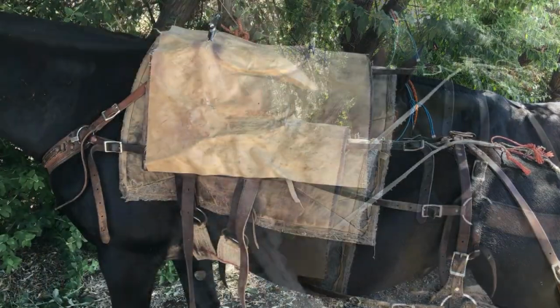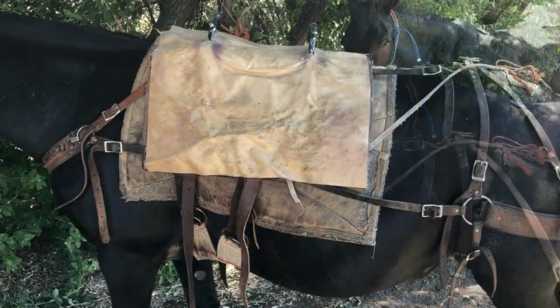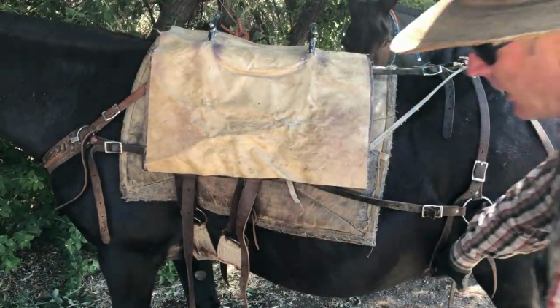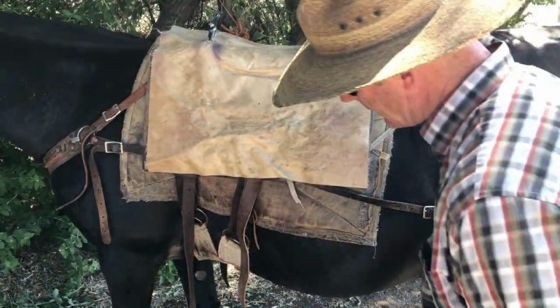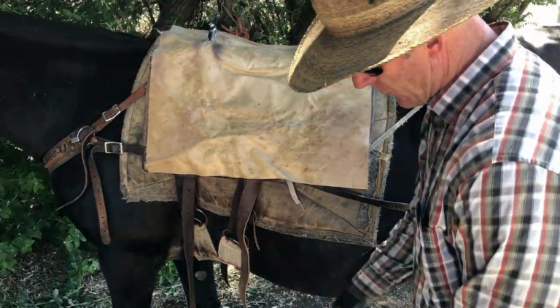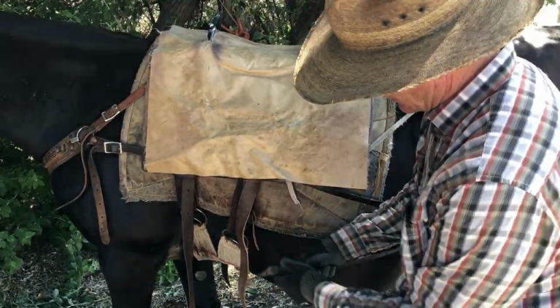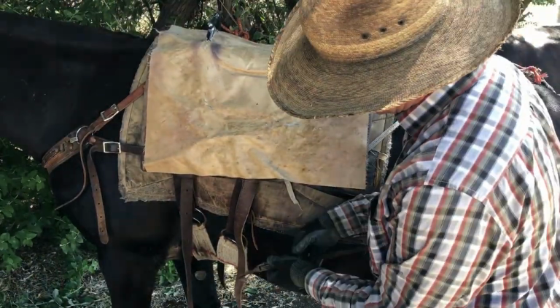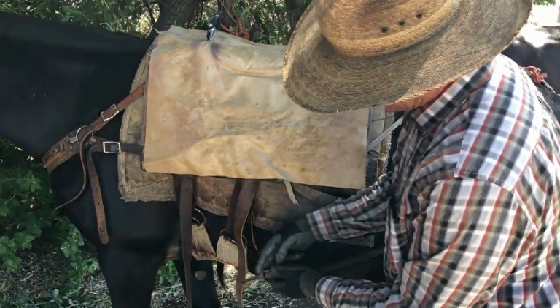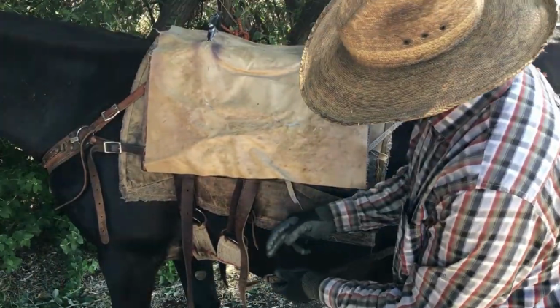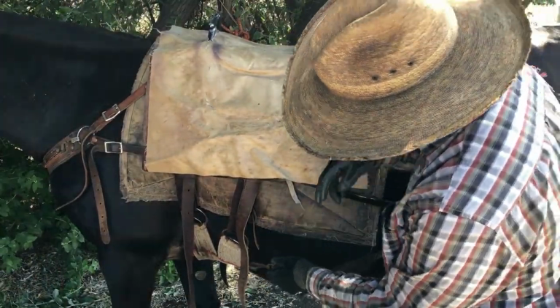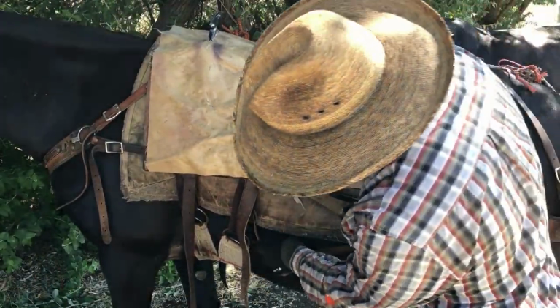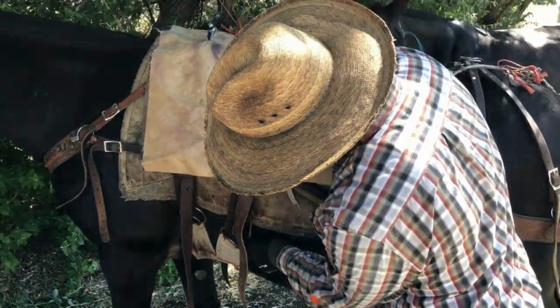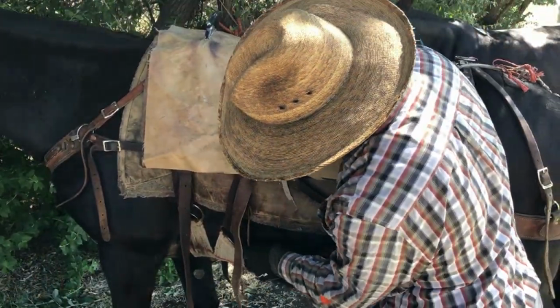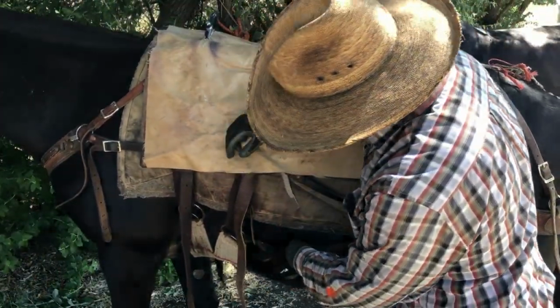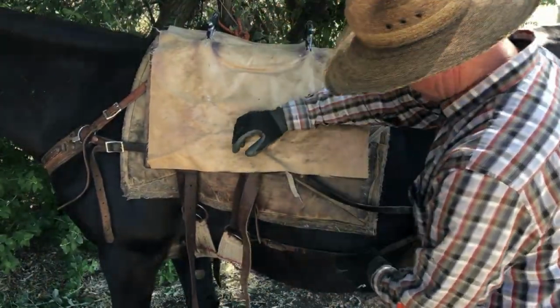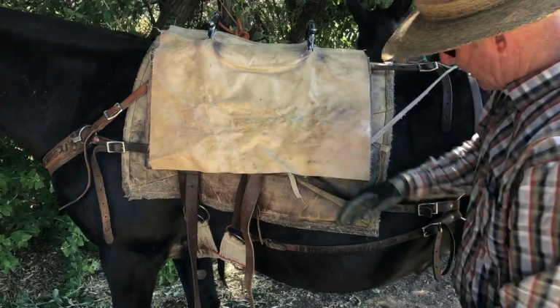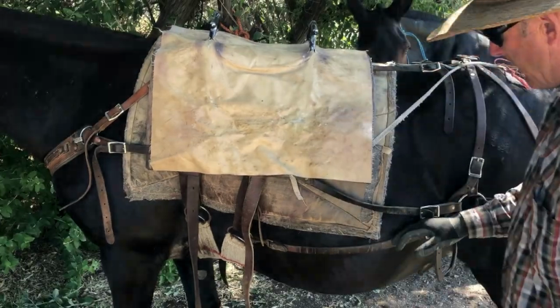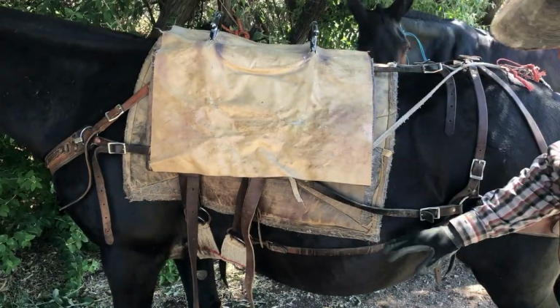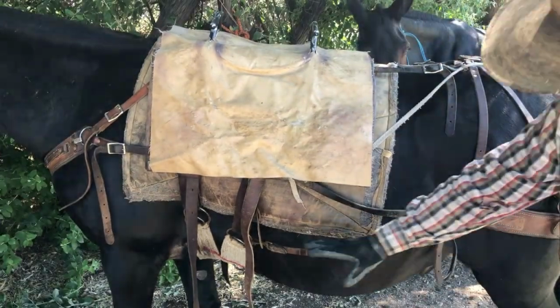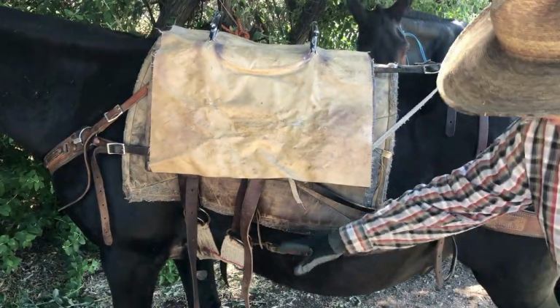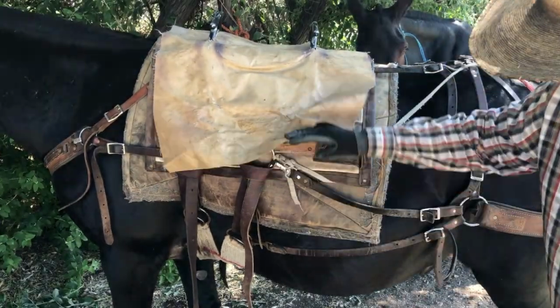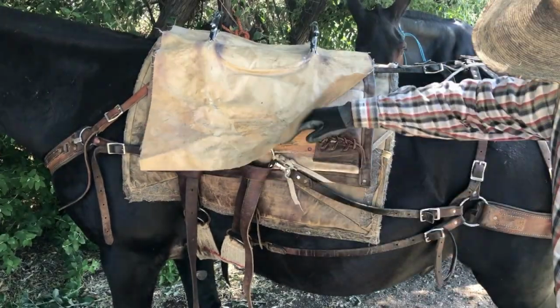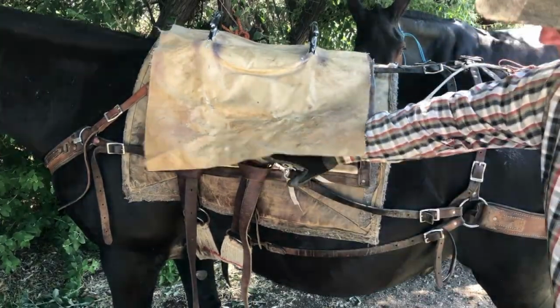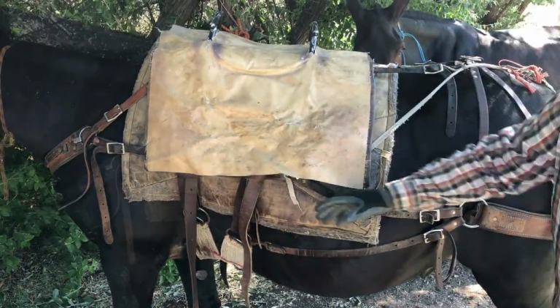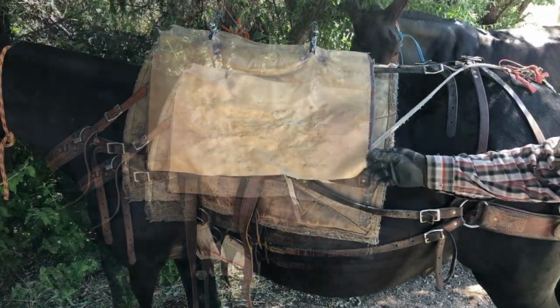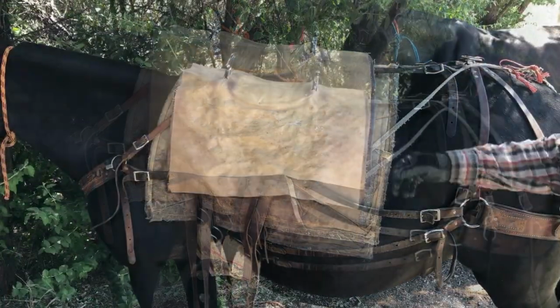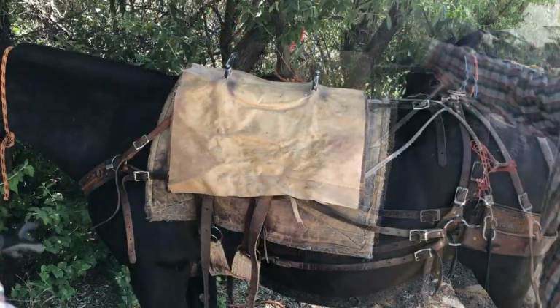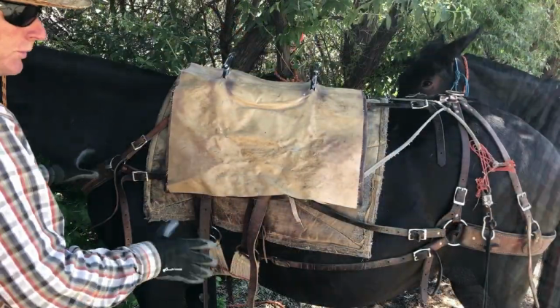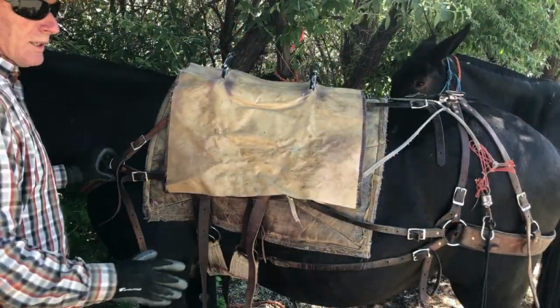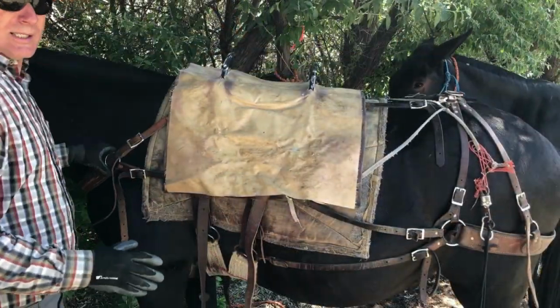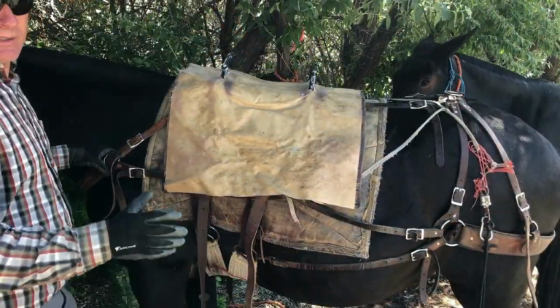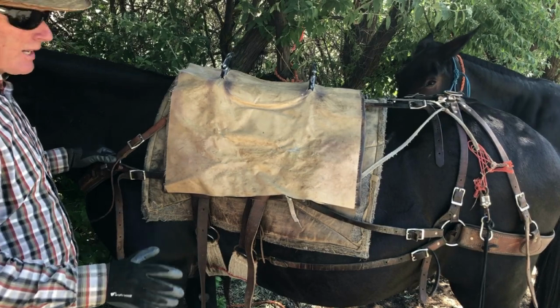One thing I neglected to do is hook the britchin onto the ring here. Your bottom one goes down there and your top one goes up there. So we've gone through the process of how to saddle.